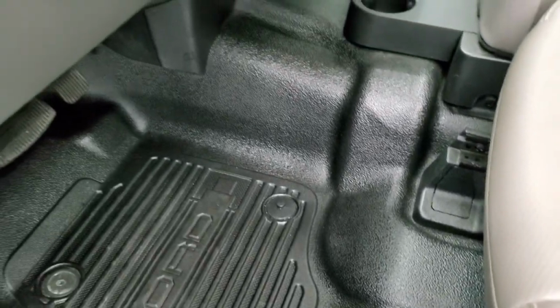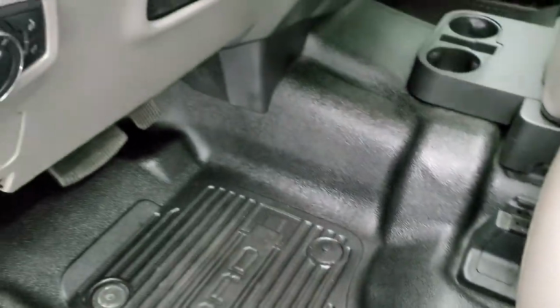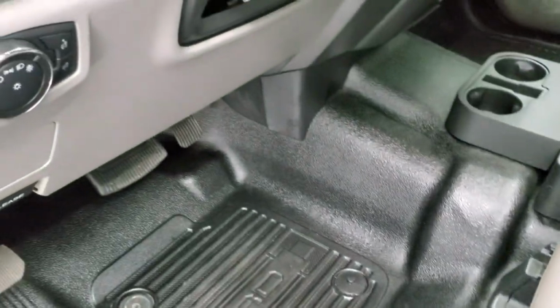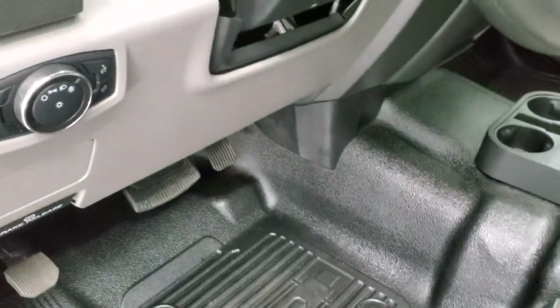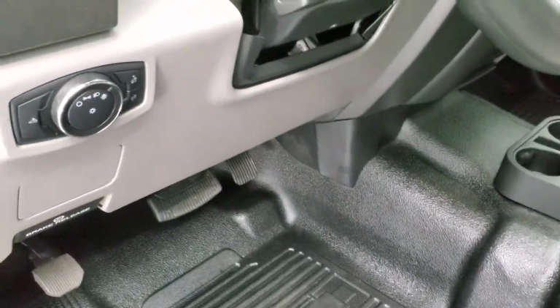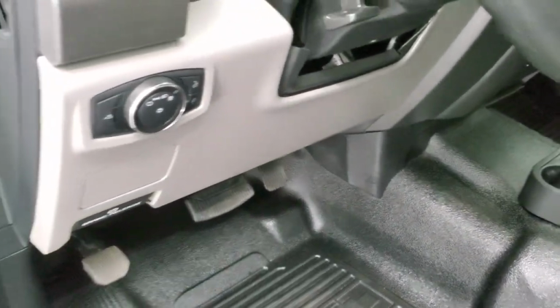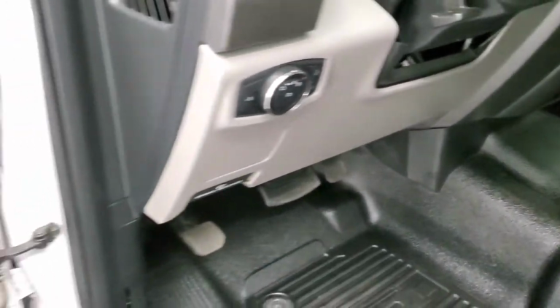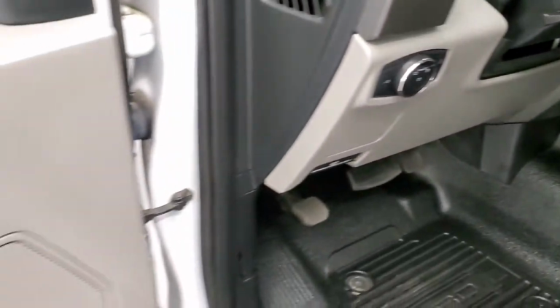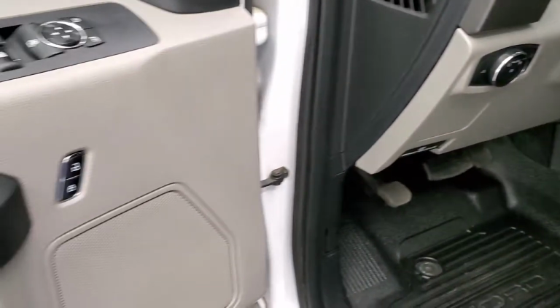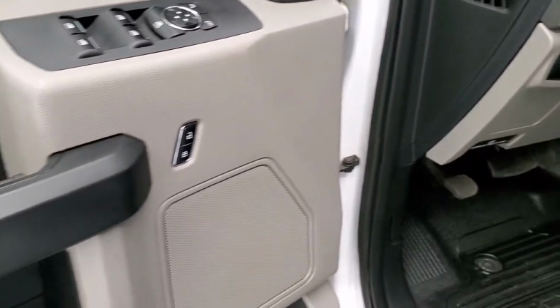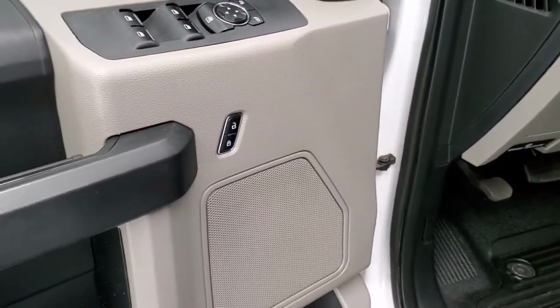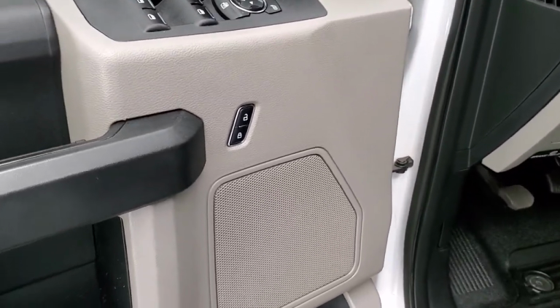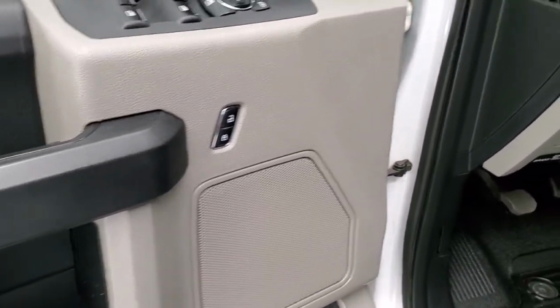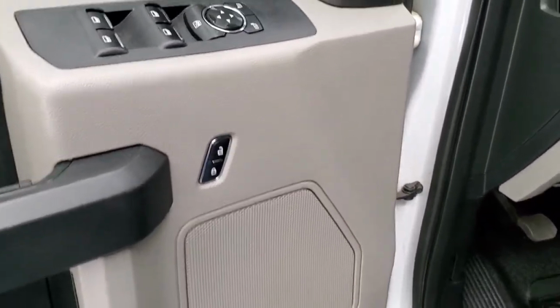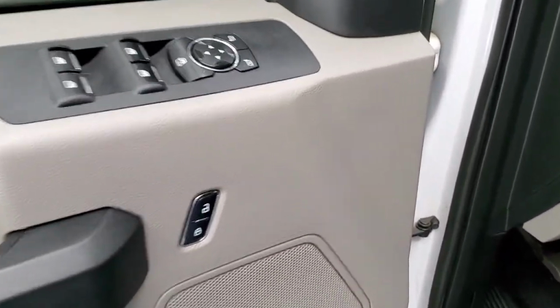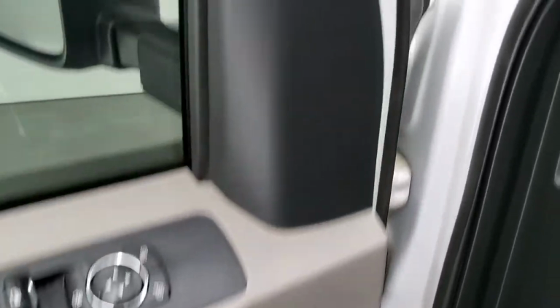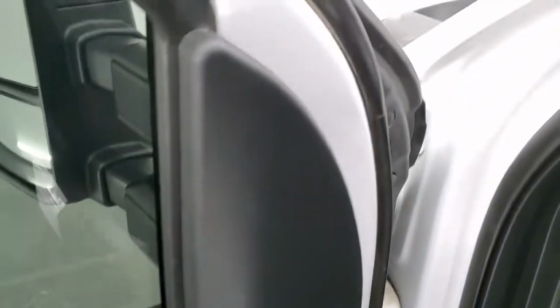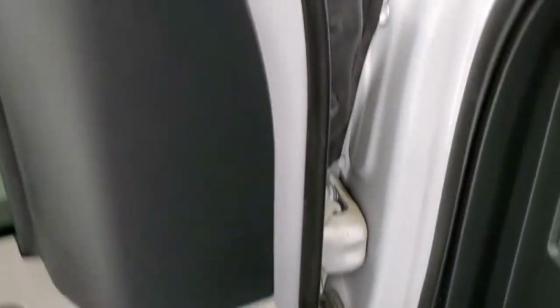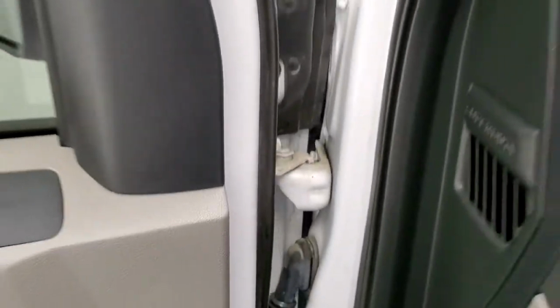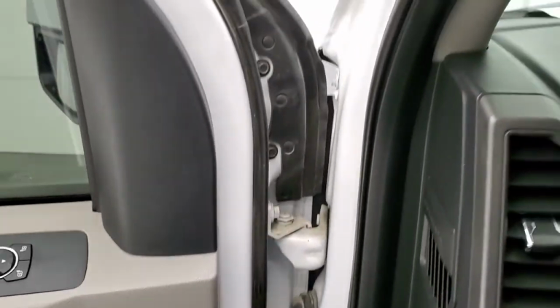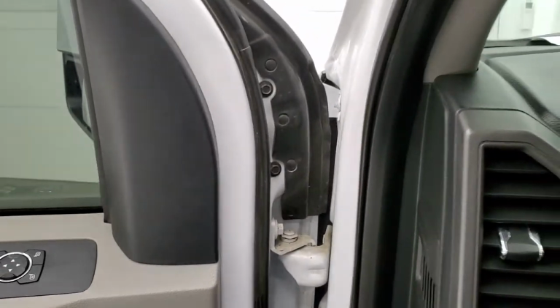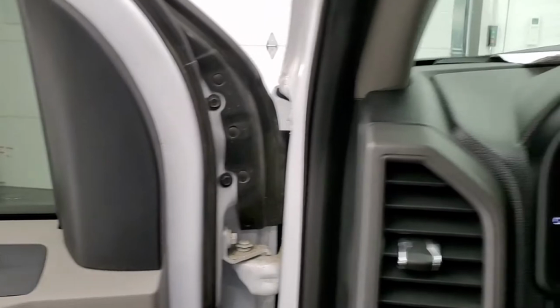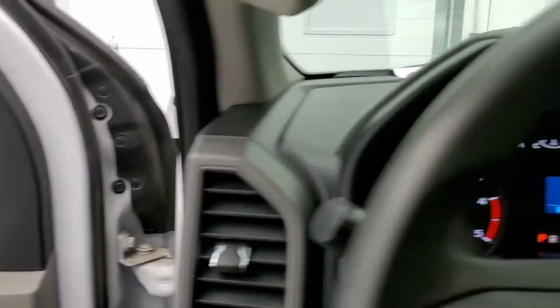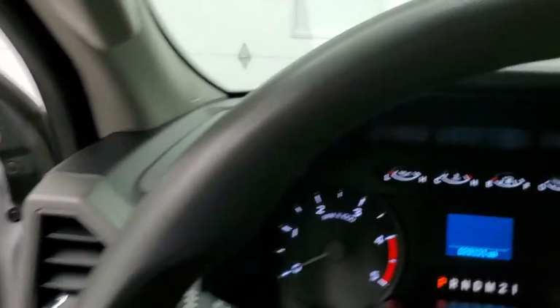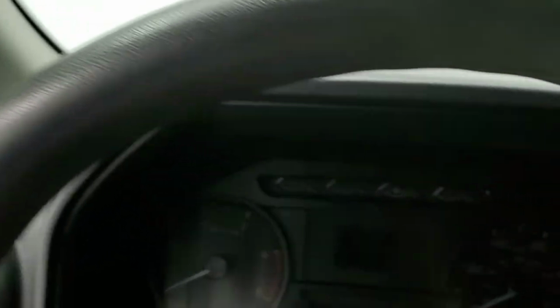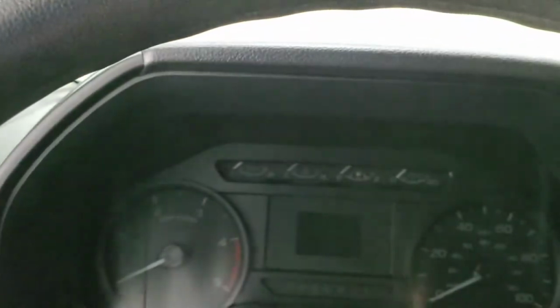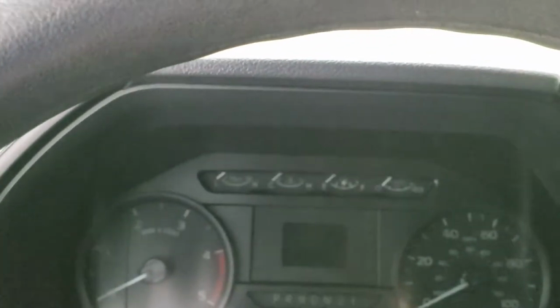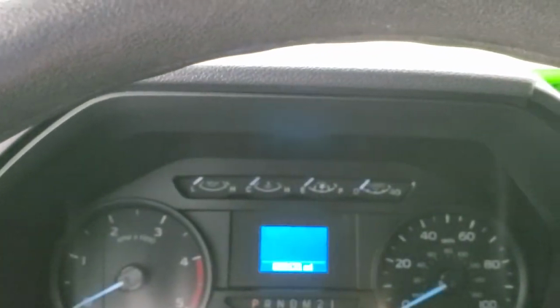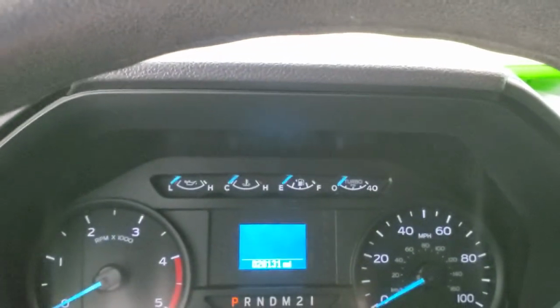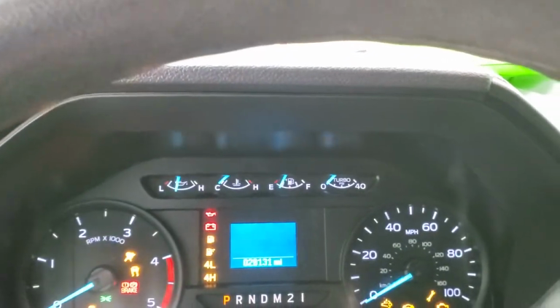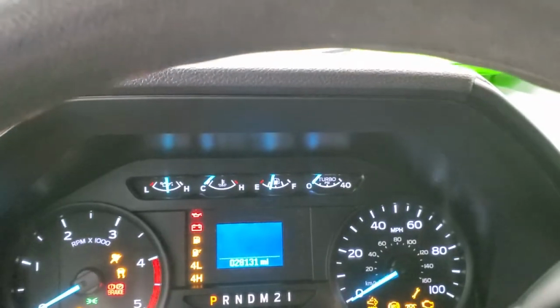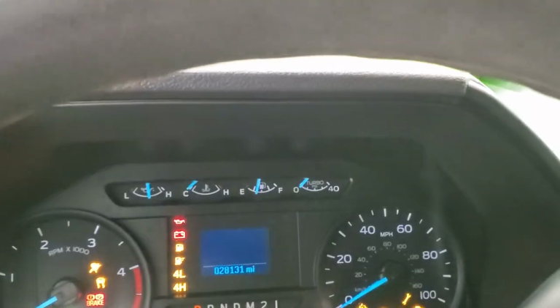You get heavy duty rubber floors, auto headlamps, tilt steering wheel, power windows, power locks, and power mirrors. We'll hop inside and take a look at the miles, the radio, and everything that this truck has to offer on the interior.